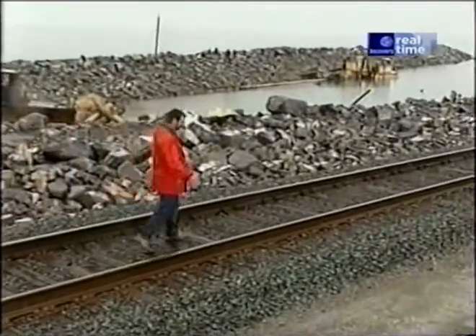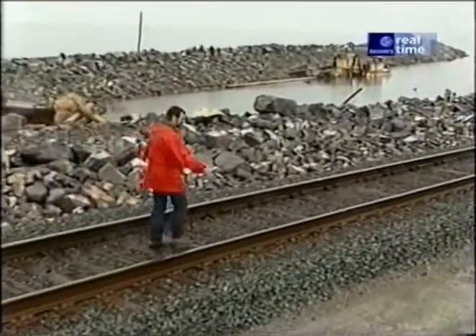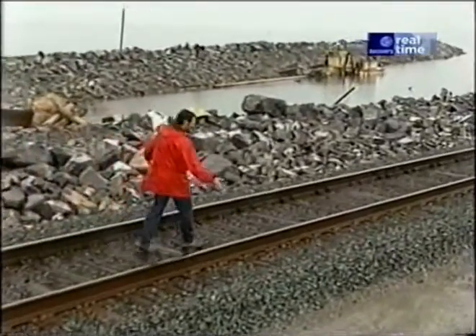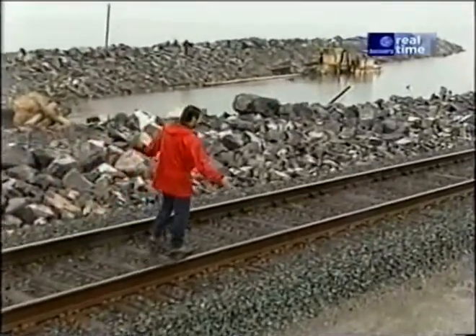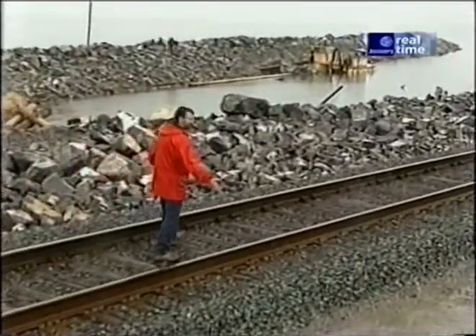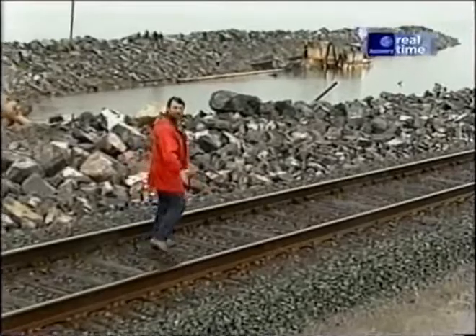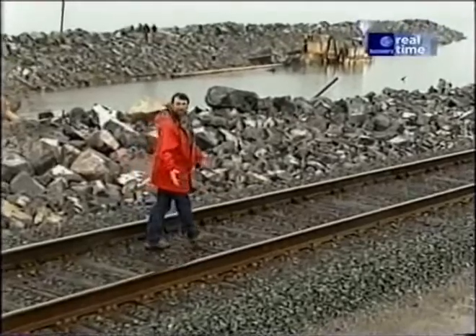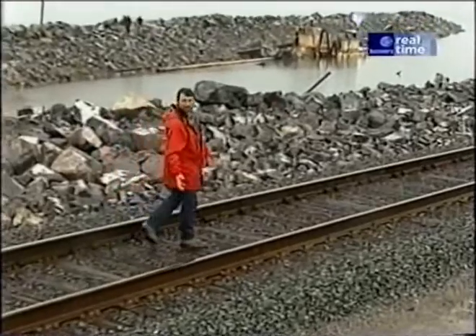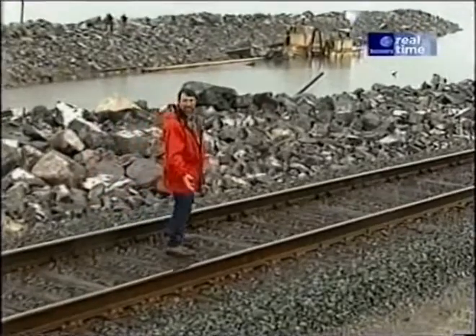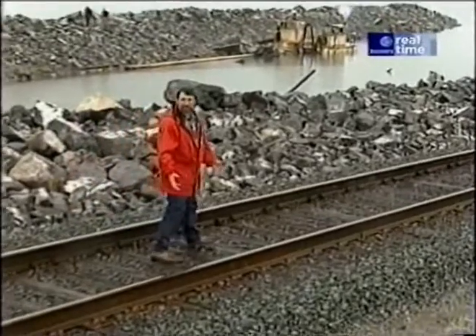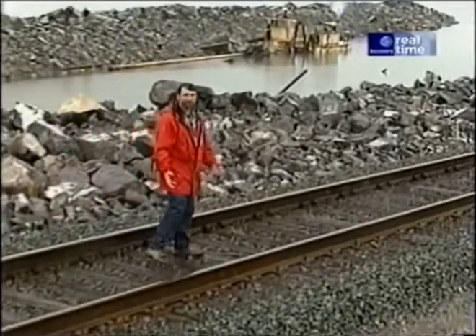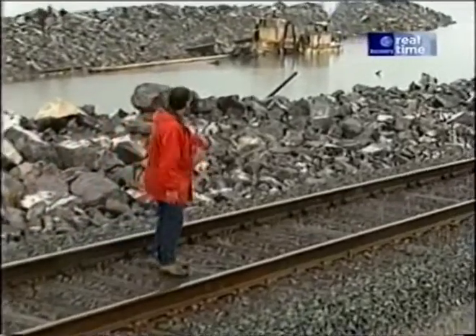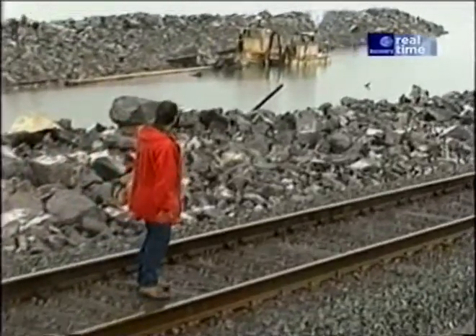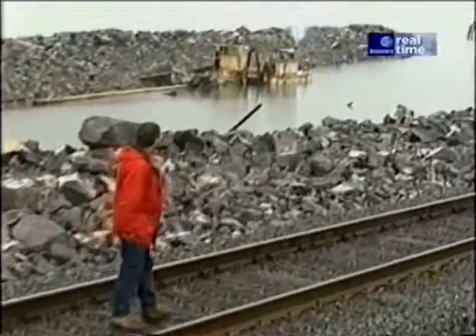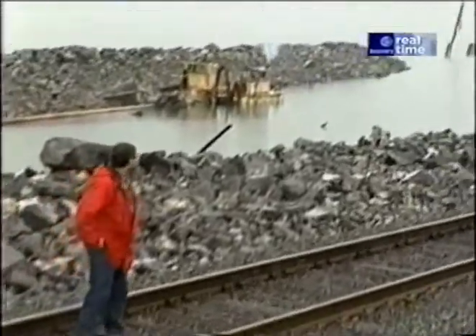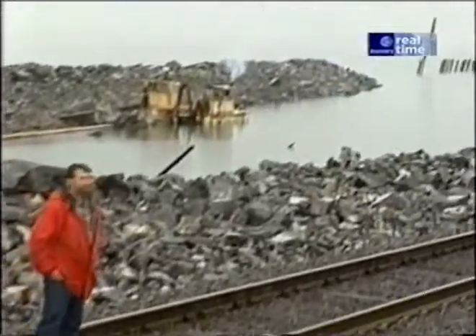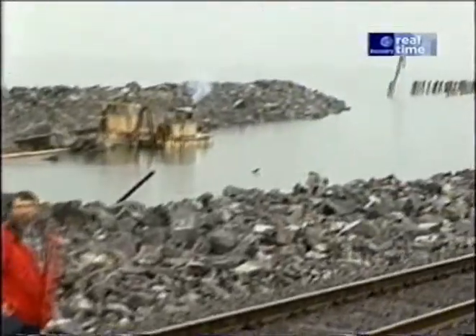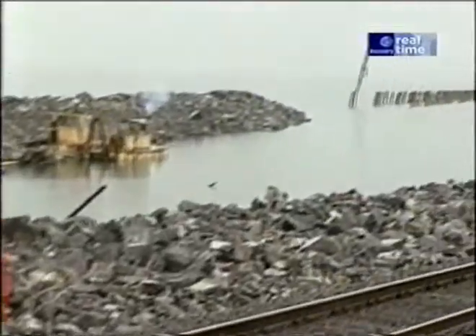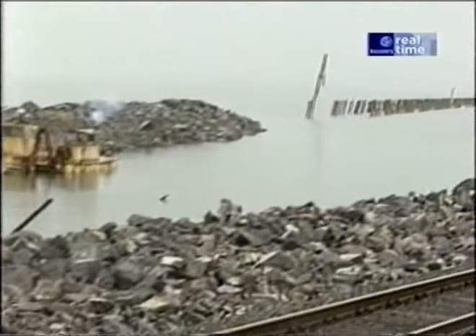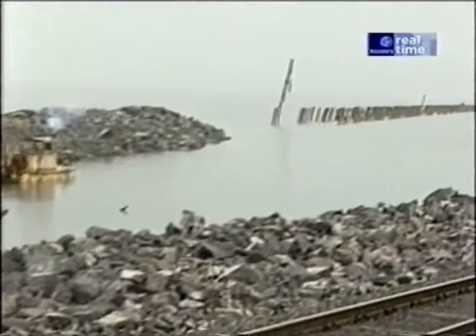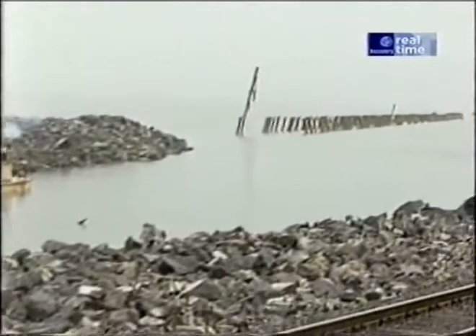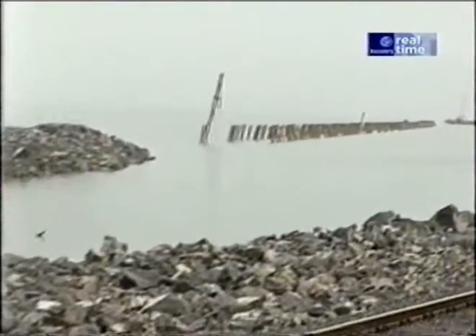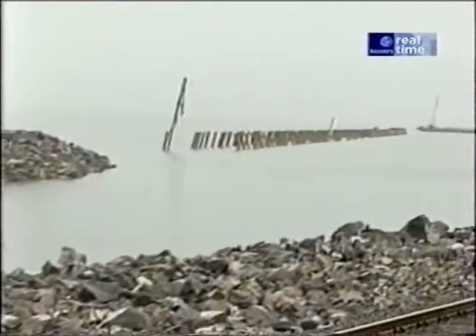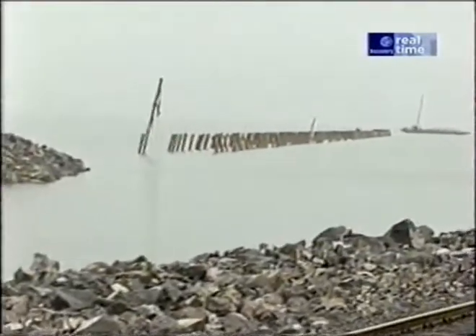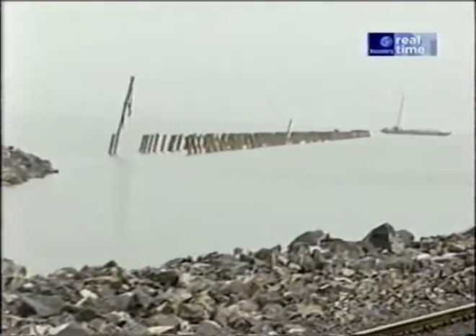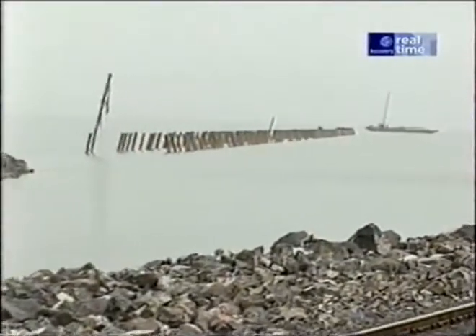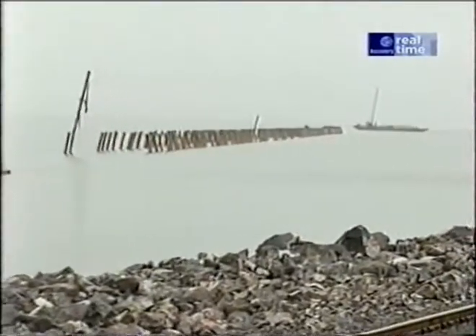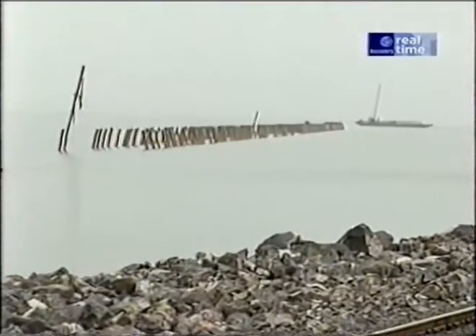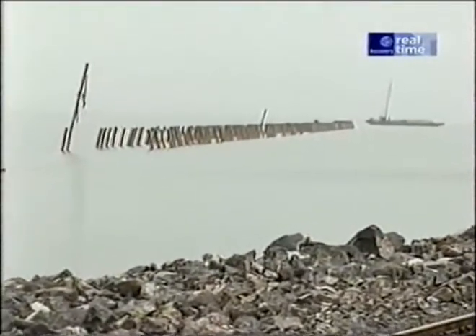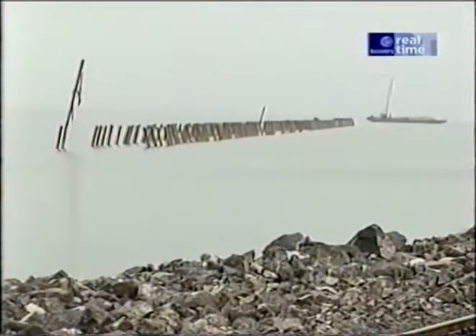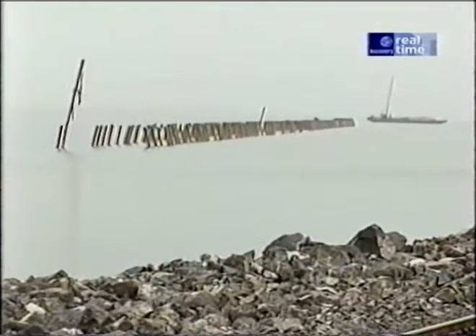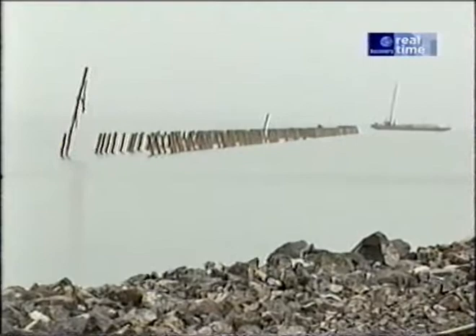Most of it is a causeway built up with gravel and stone. But where the water got deep, they built a wooden trestle out of Douglas fir and redwood from the west coast. And we're here today to look at that timber.